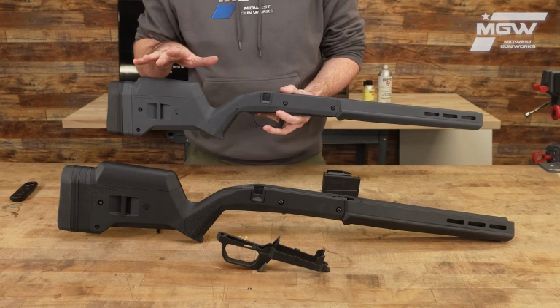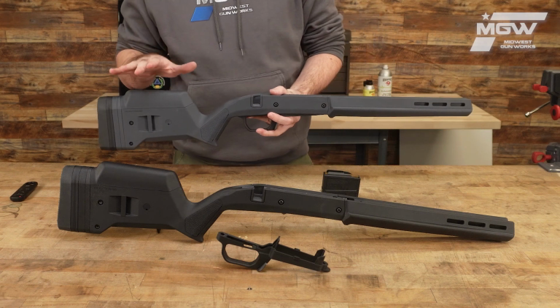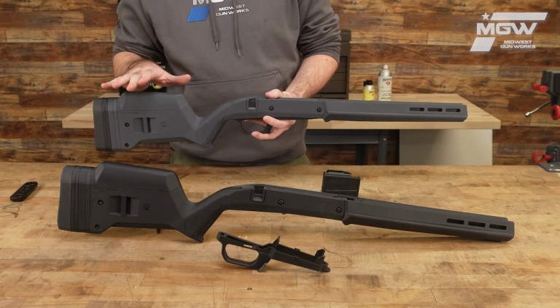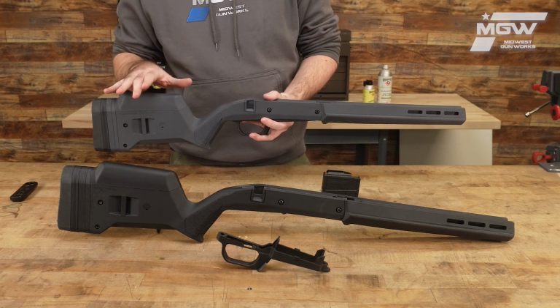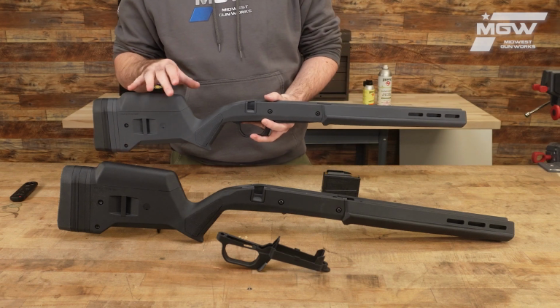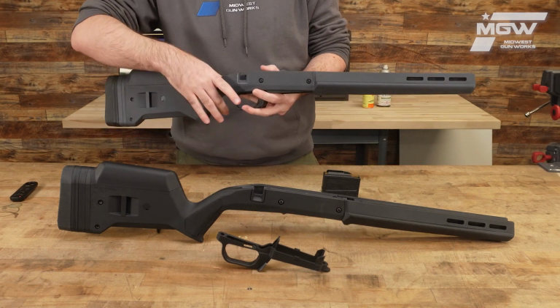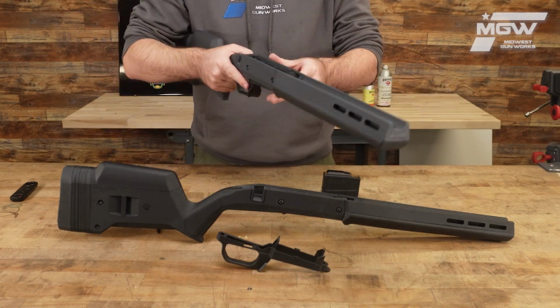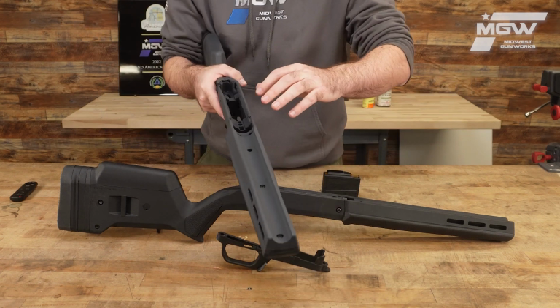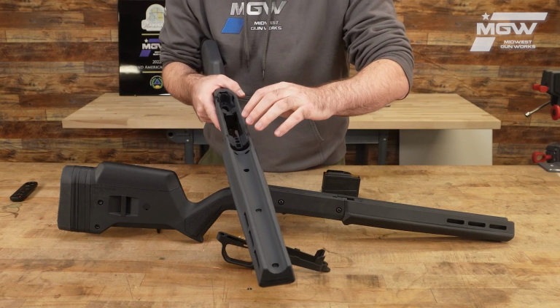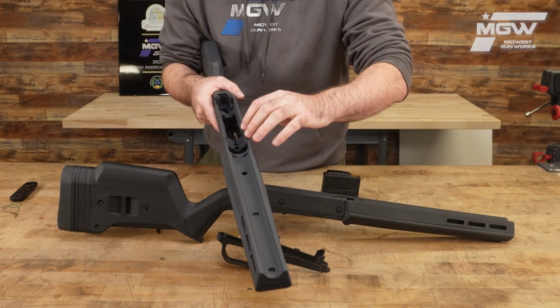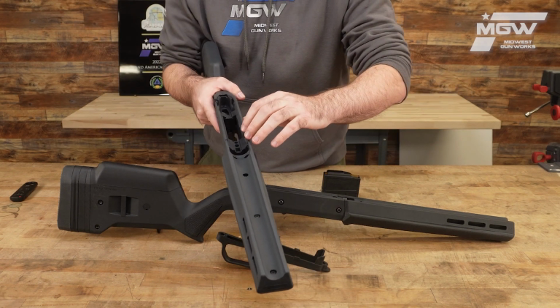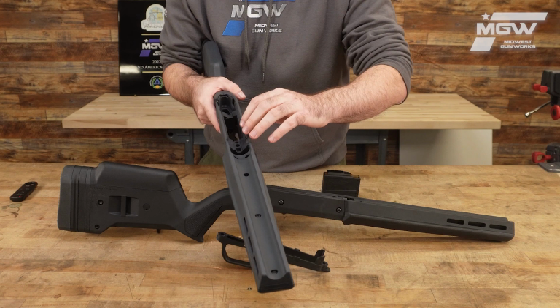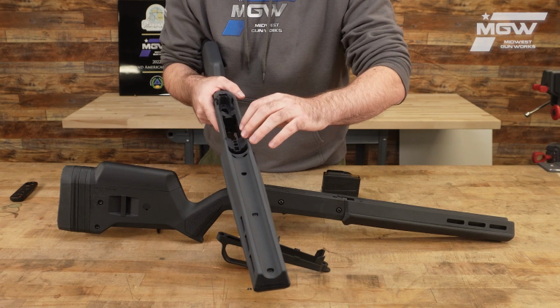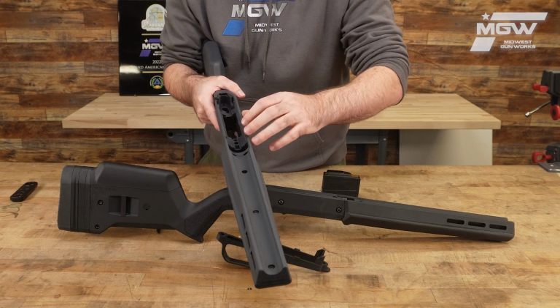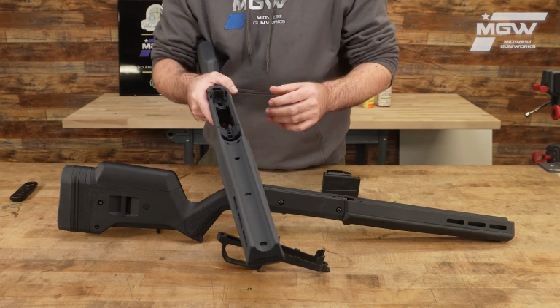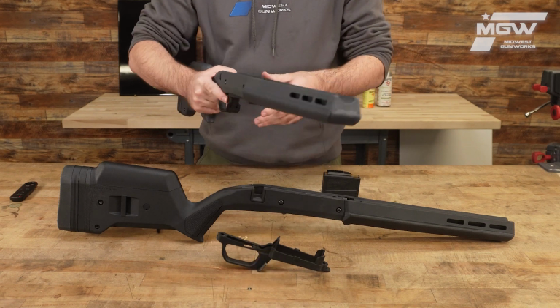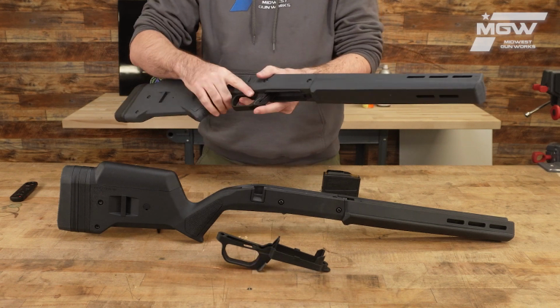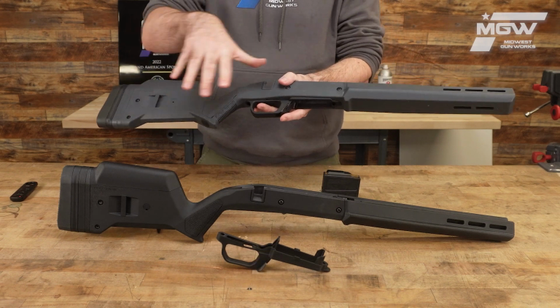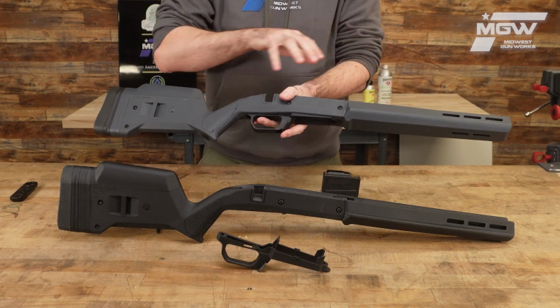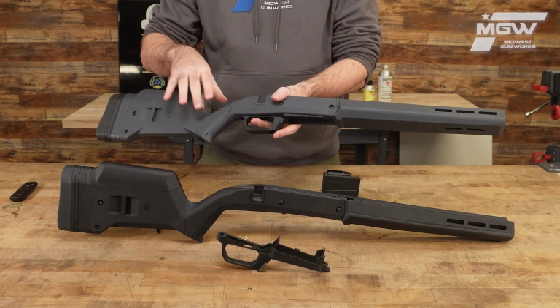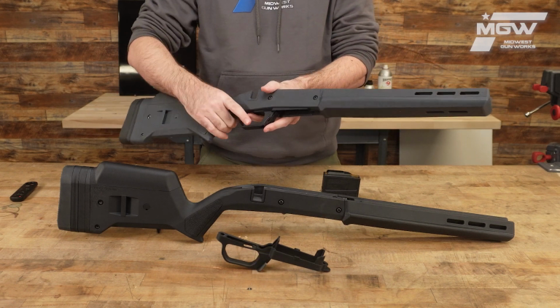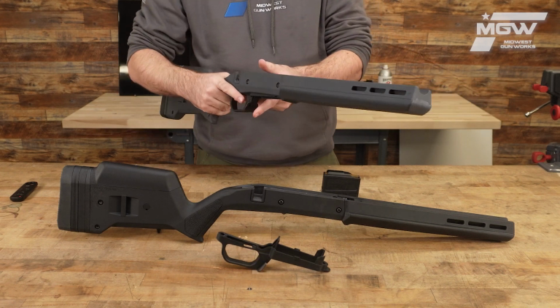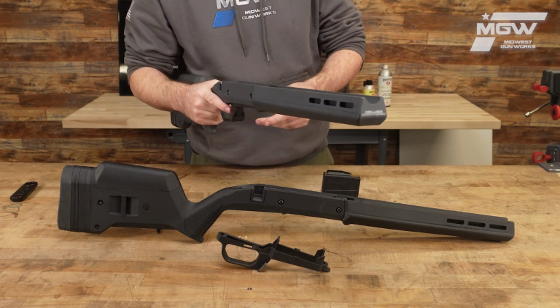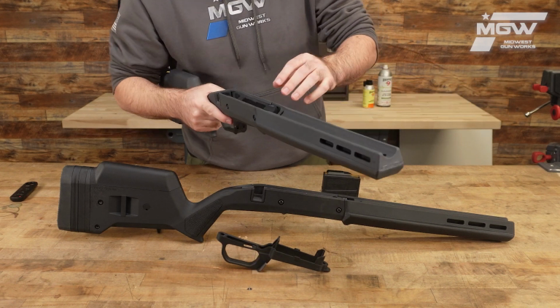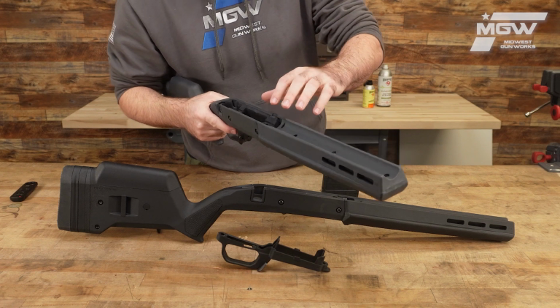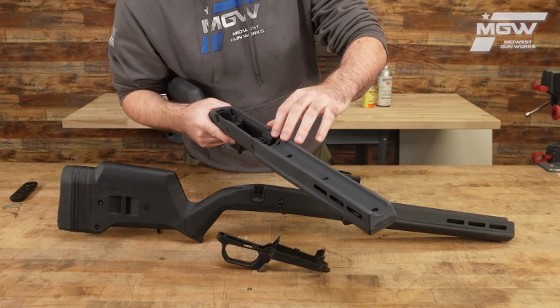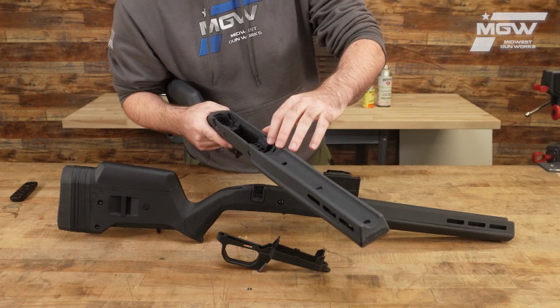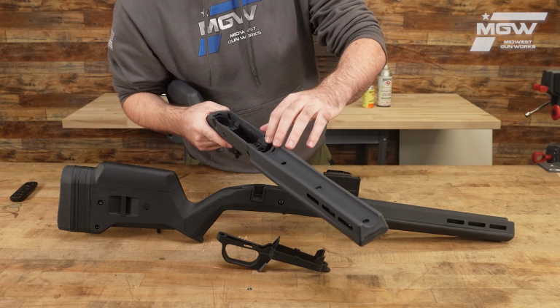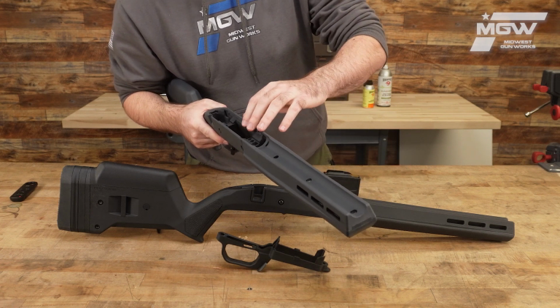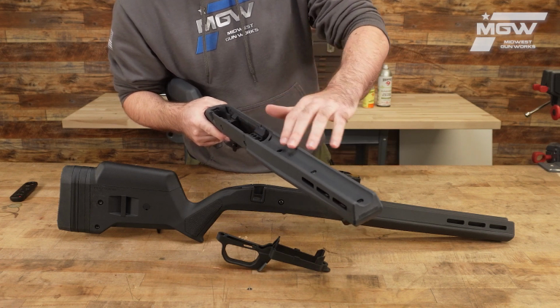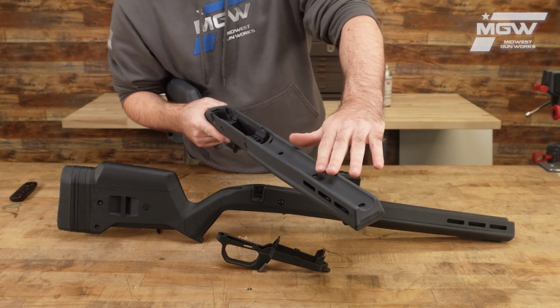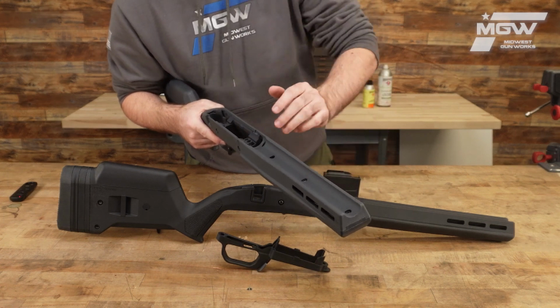This stock is built with a strong aluminum bedding block in a polymer shell that features a tapered beam design, which free floats your barrel.